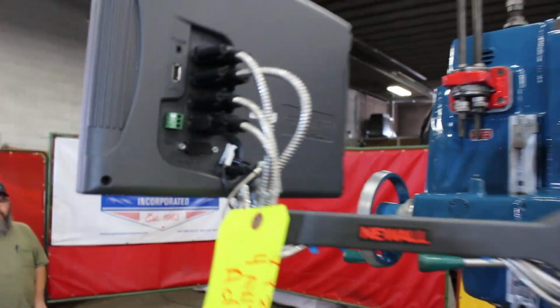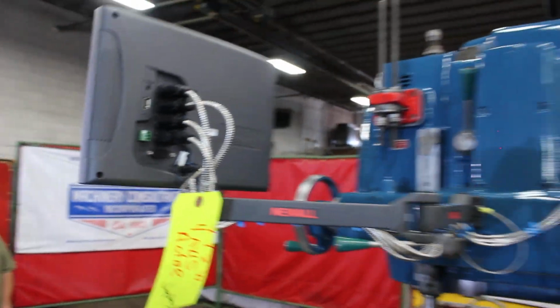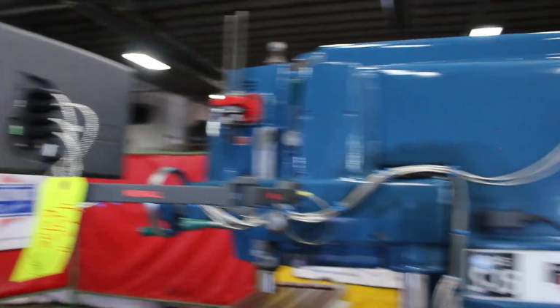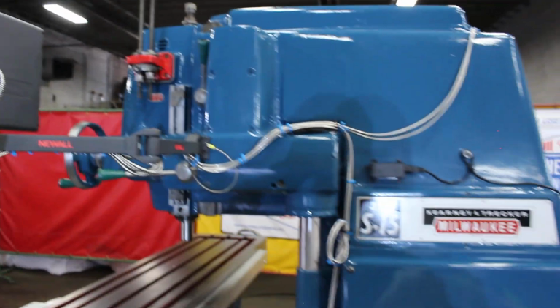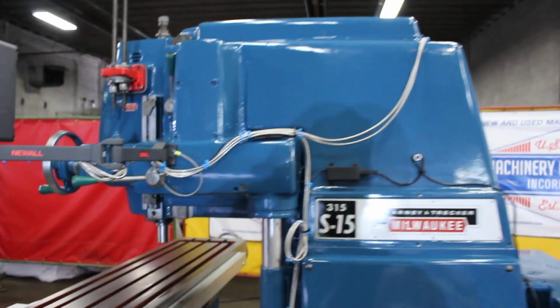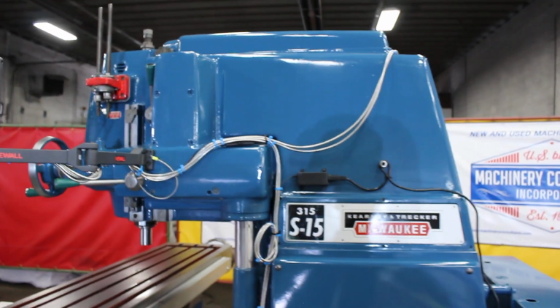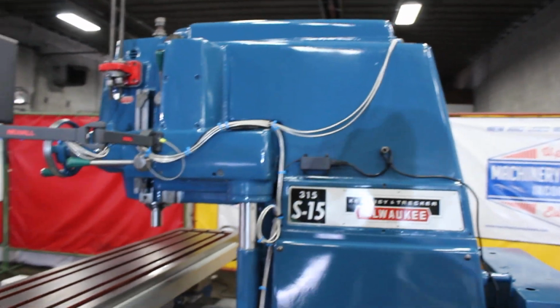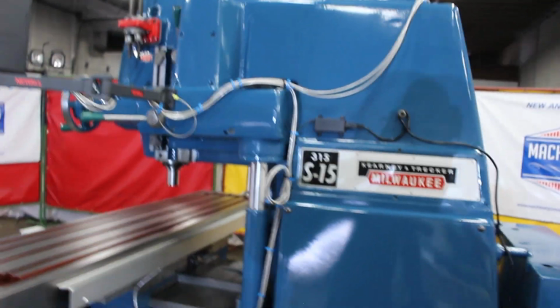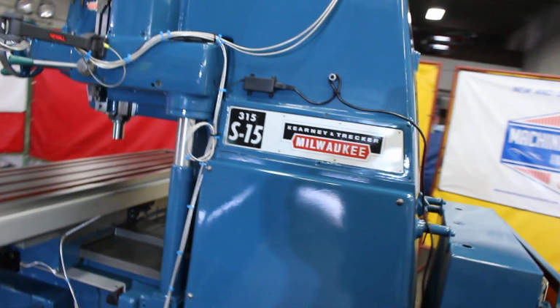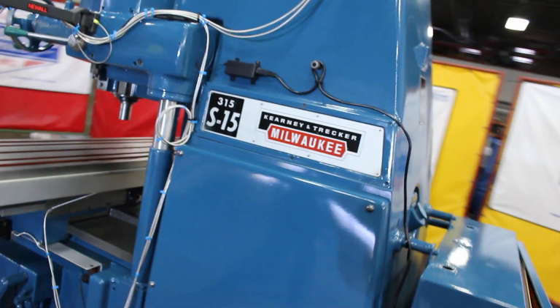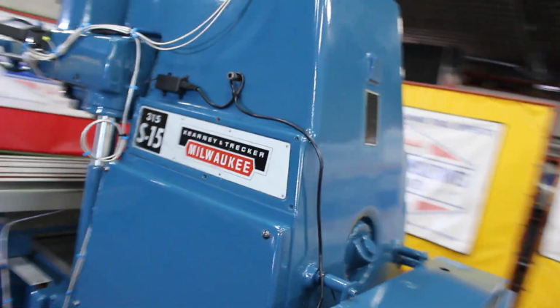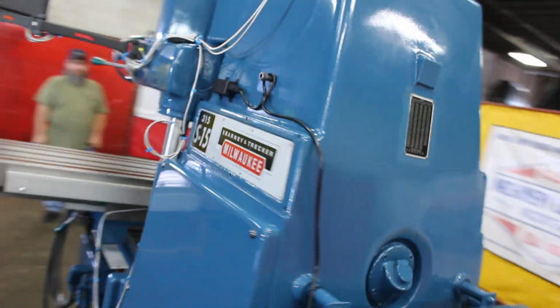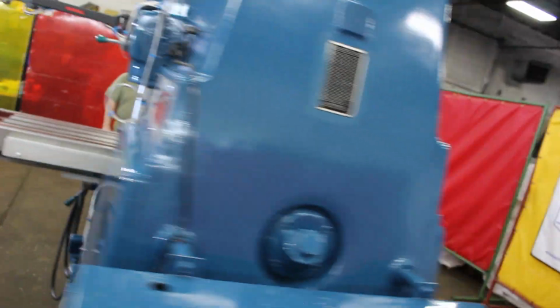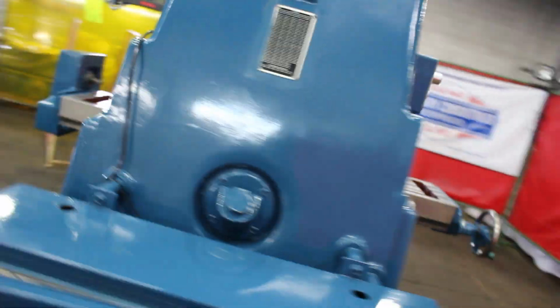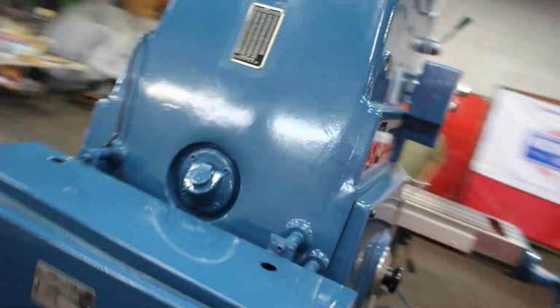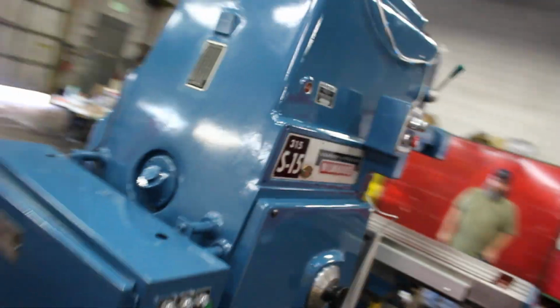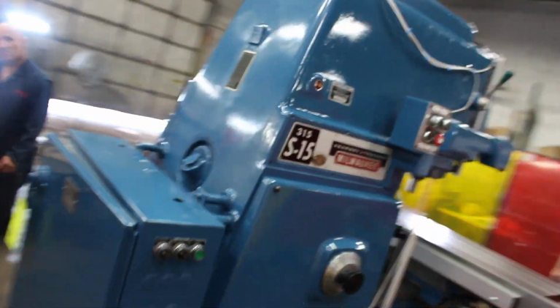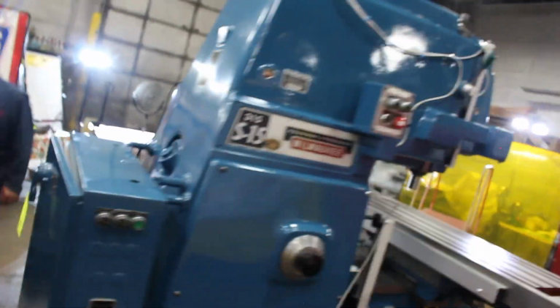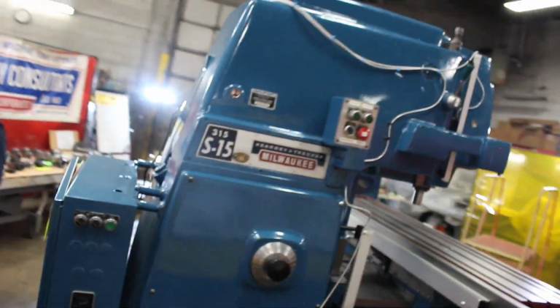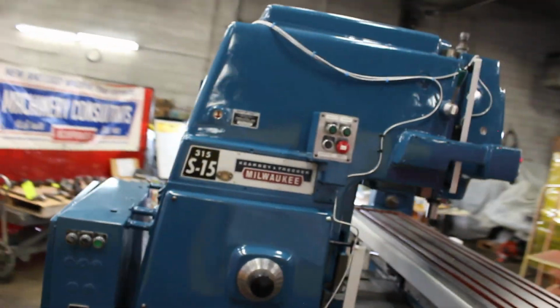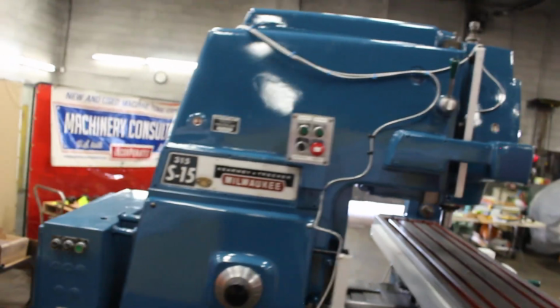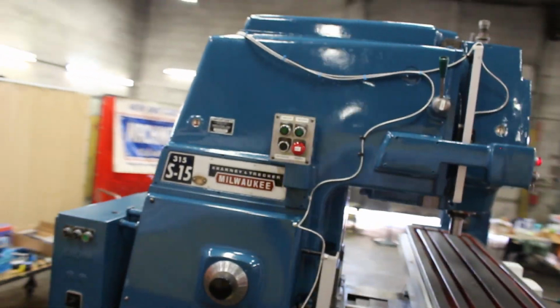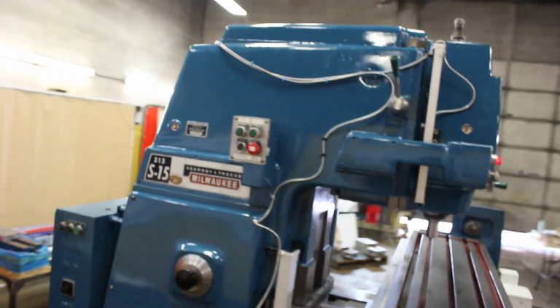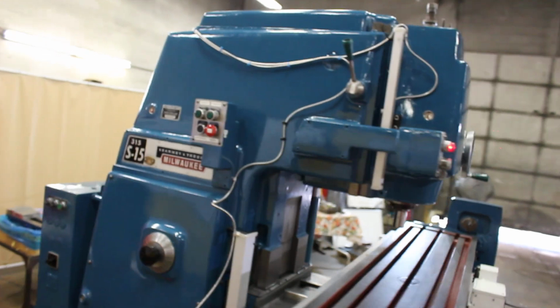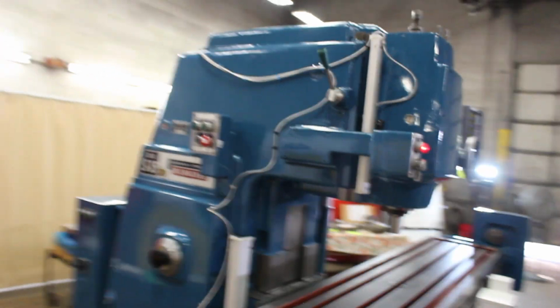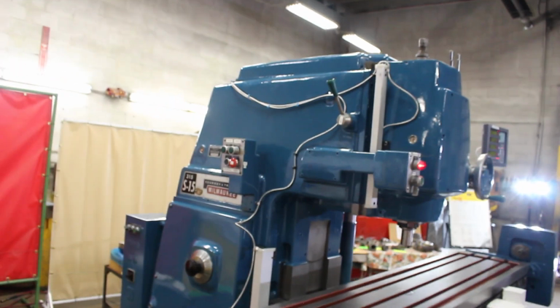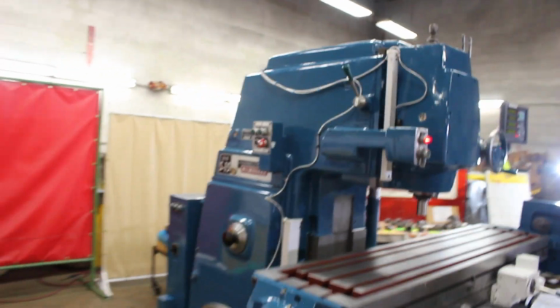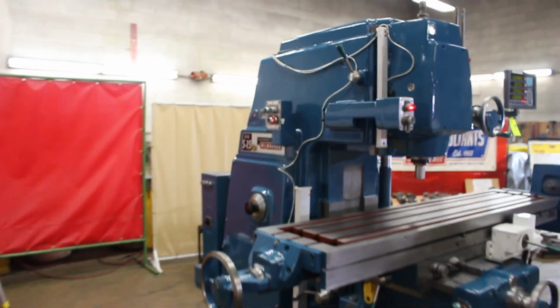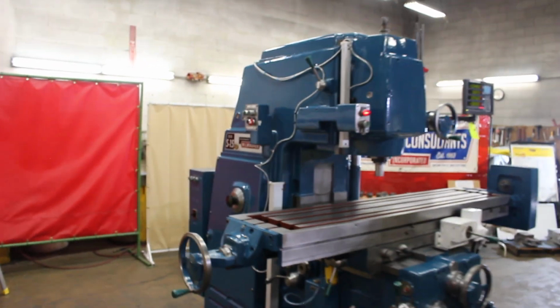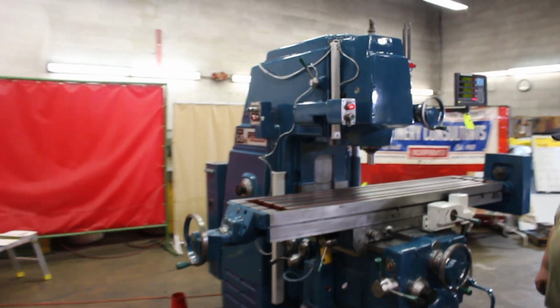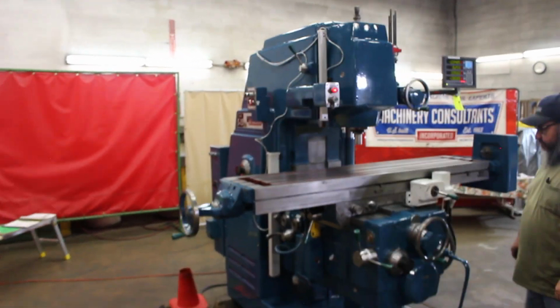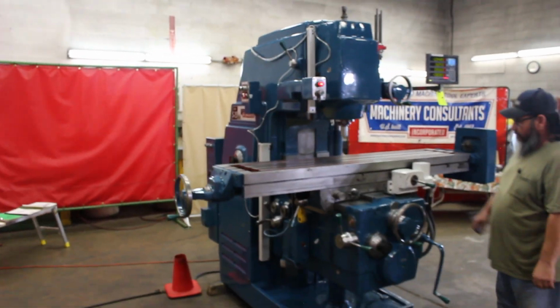Set up on the back of the DP1200 display. Let me finish the walk around. All right, coming back to the front. So all four axes set up at five-tenths resolution.